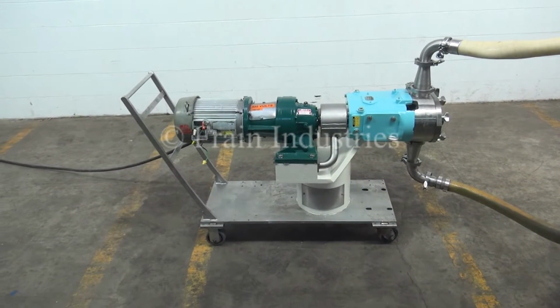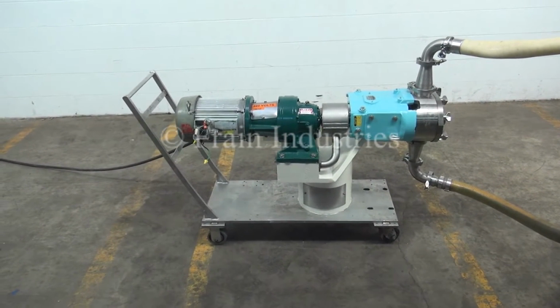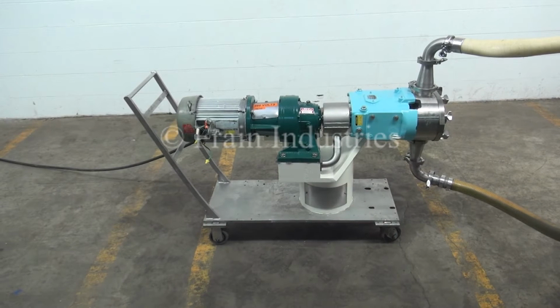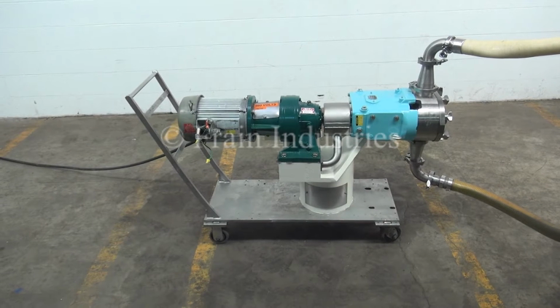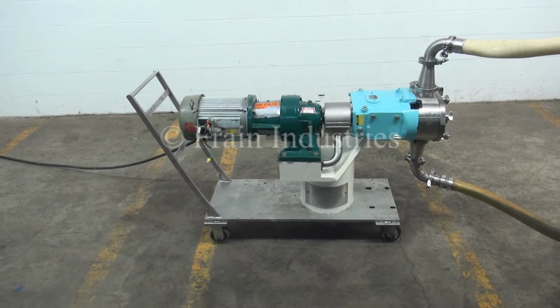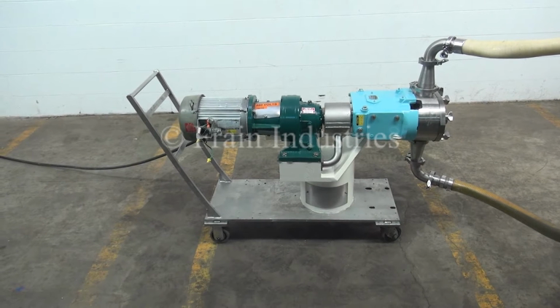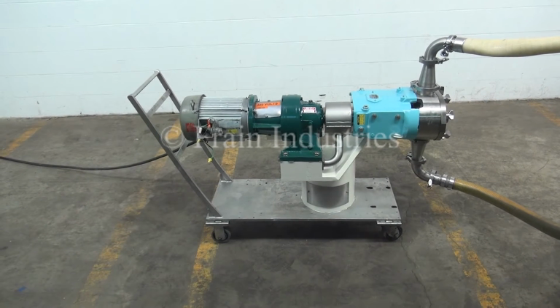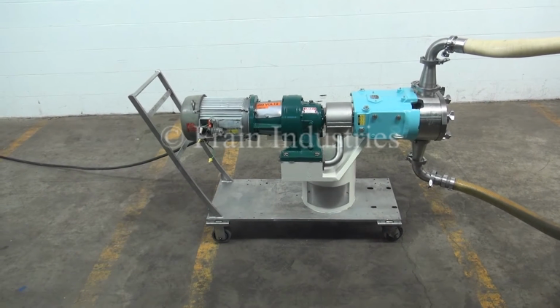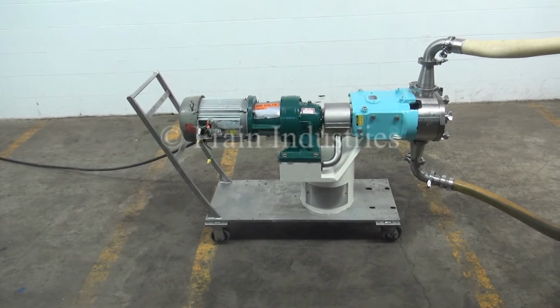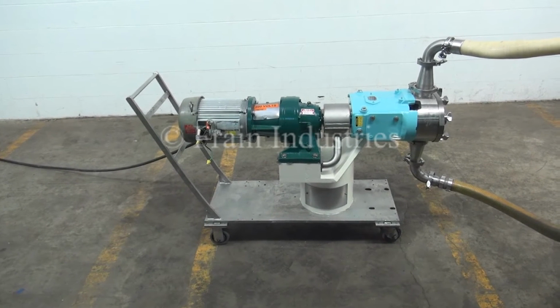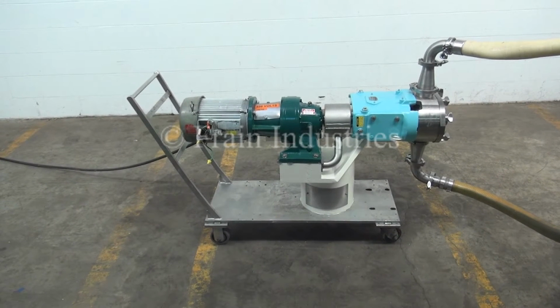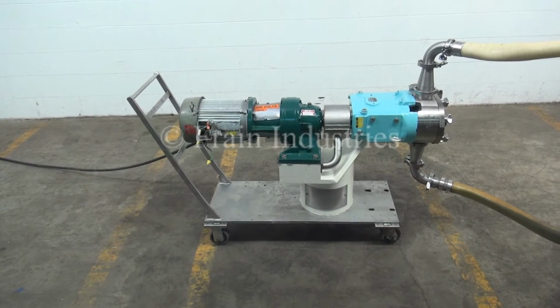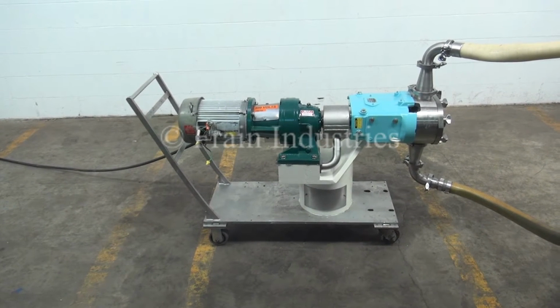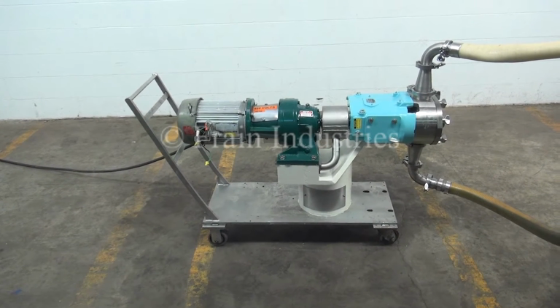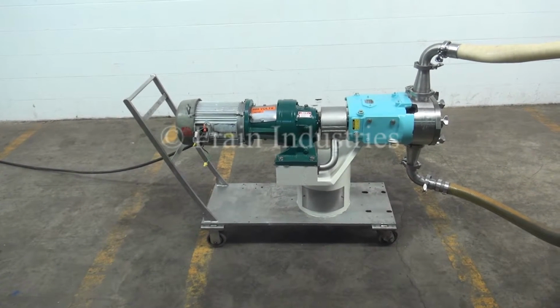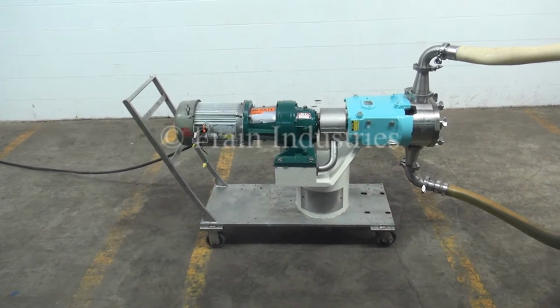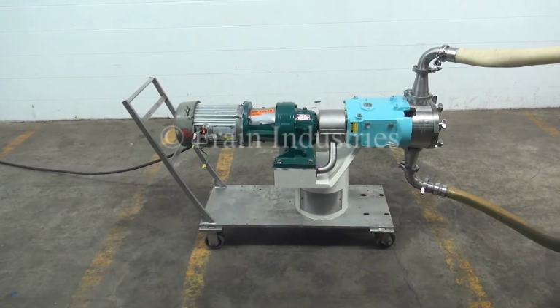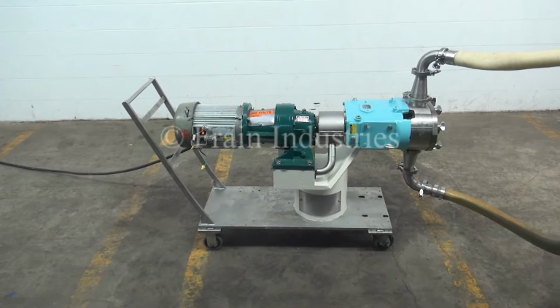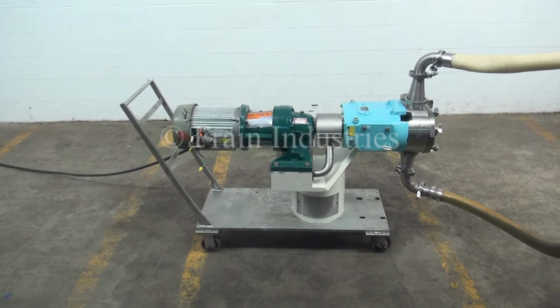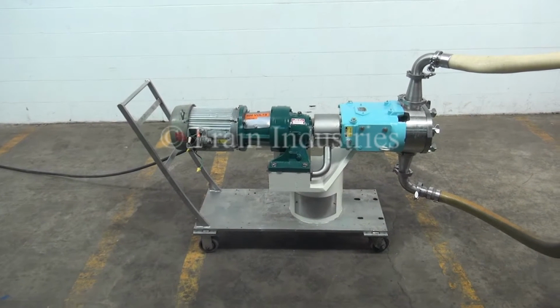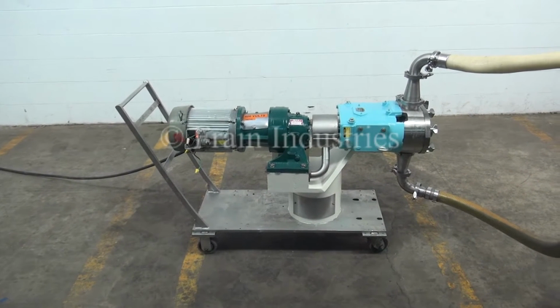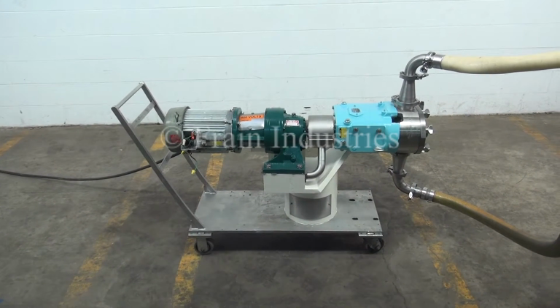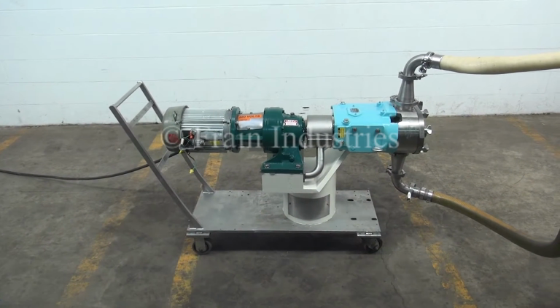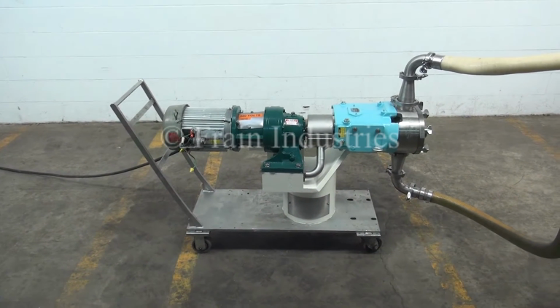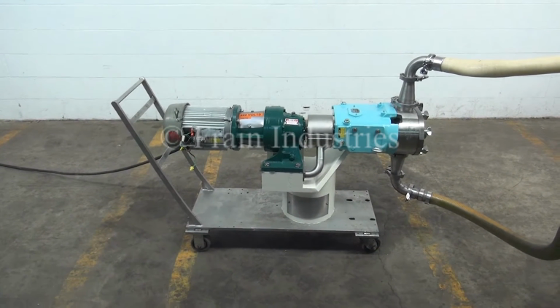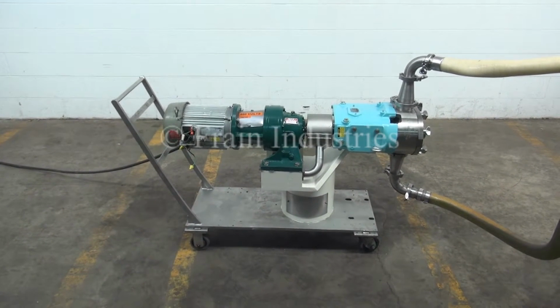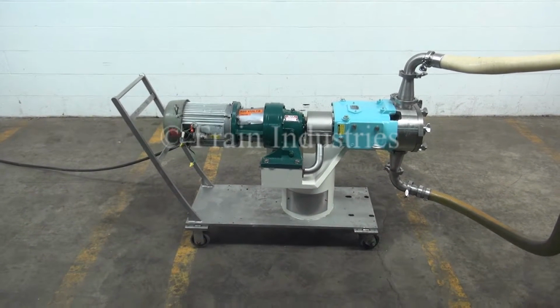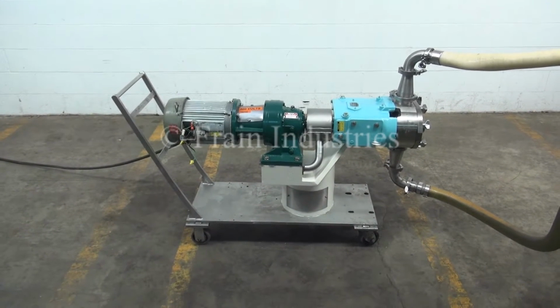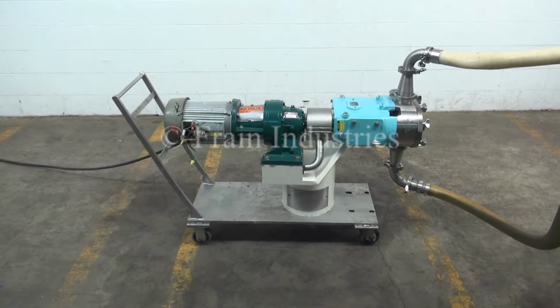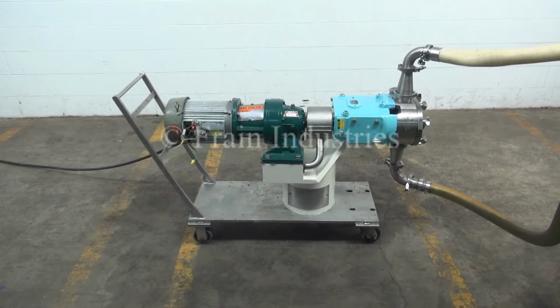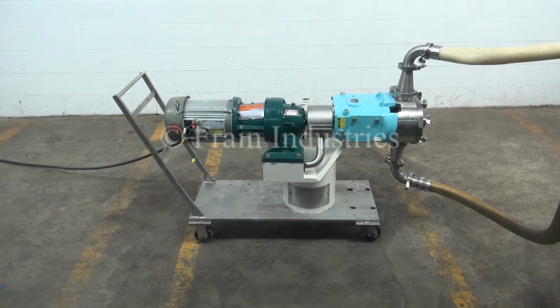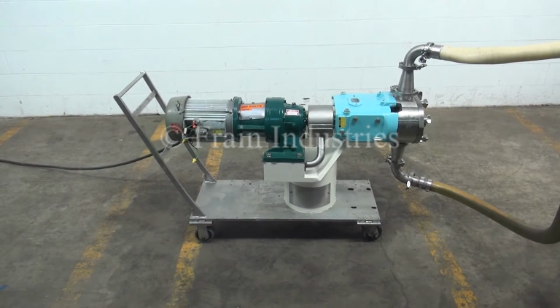The manual will accompany the machine when it is shipped. The power is currently set at 3-phase, 480 volts. A recommended field service technician will assist with the training and setup of the machine.